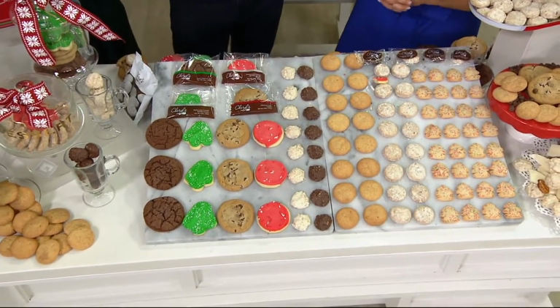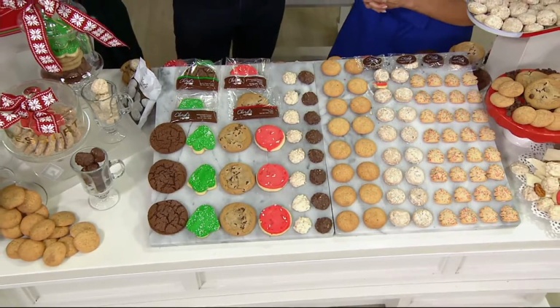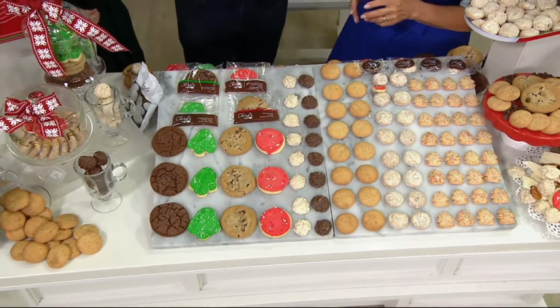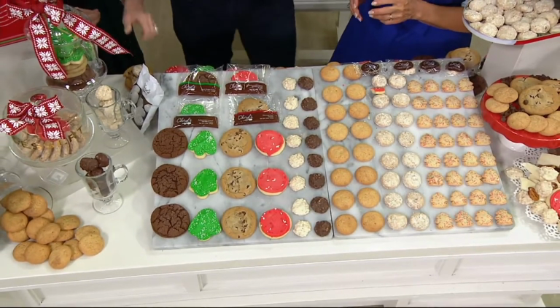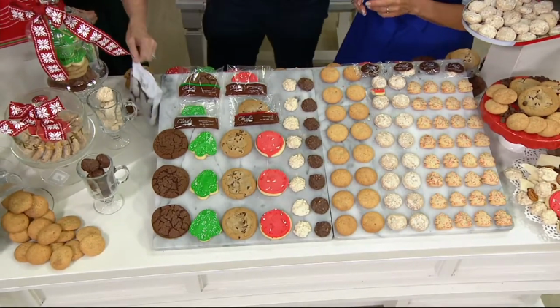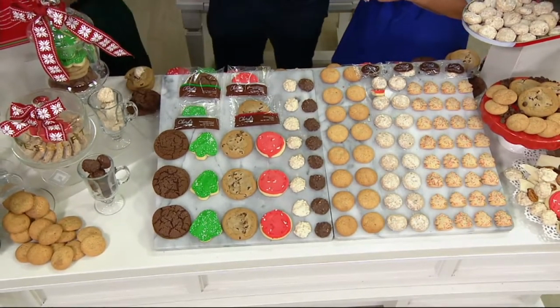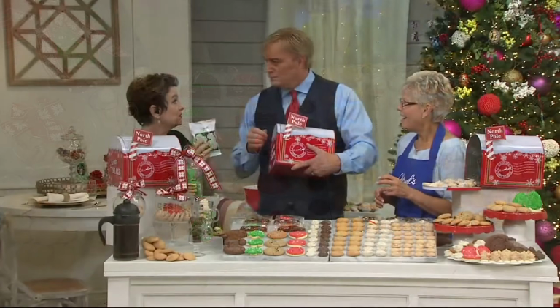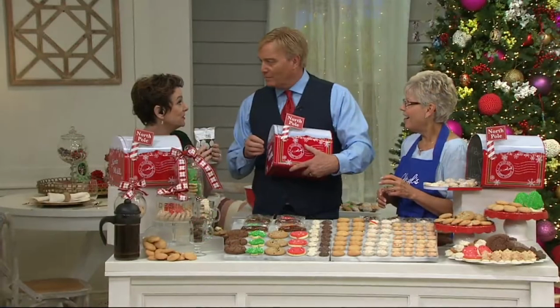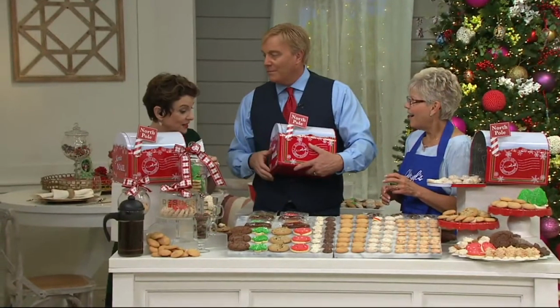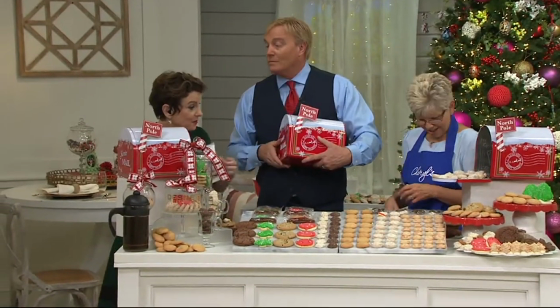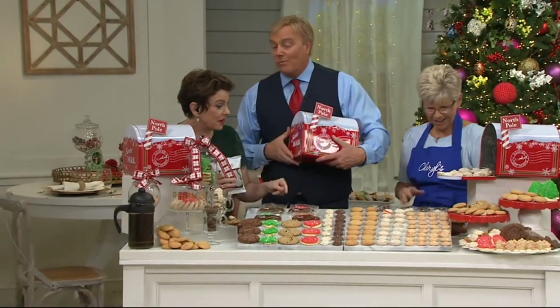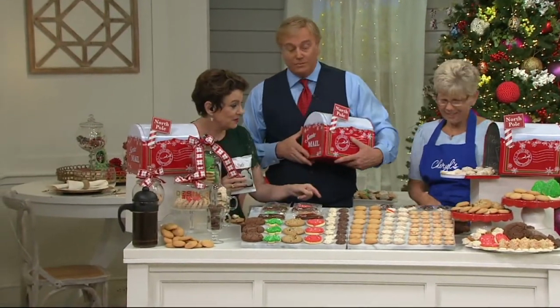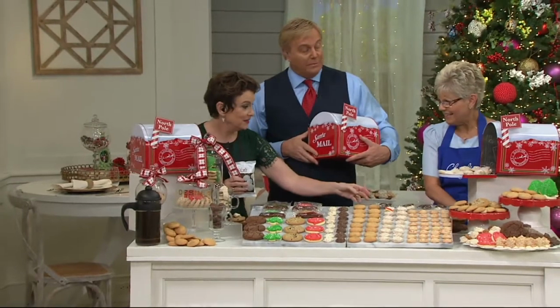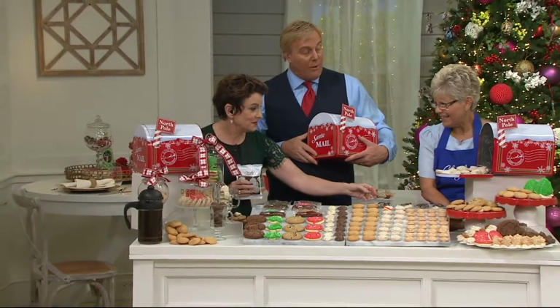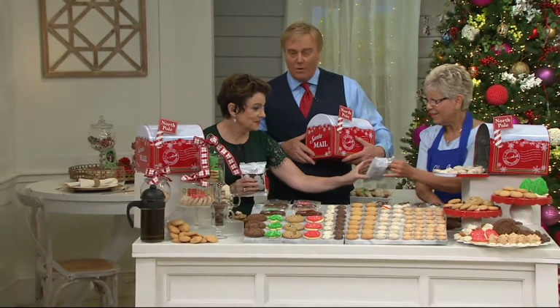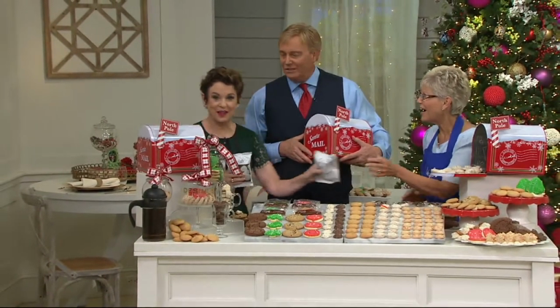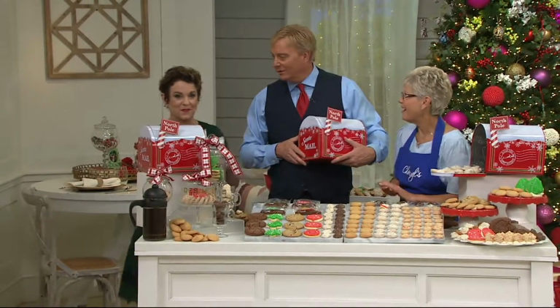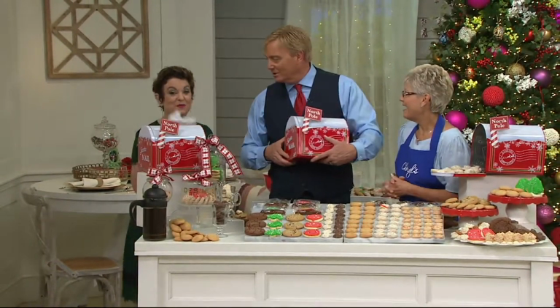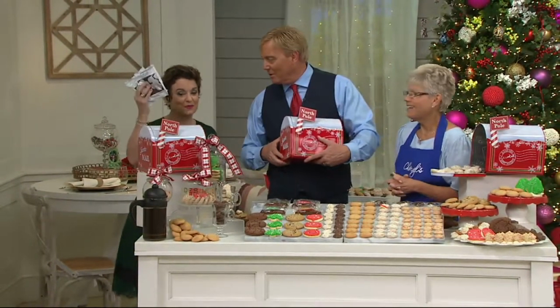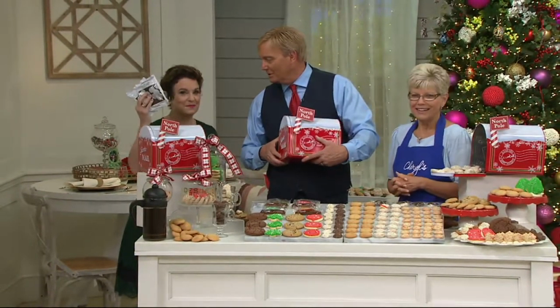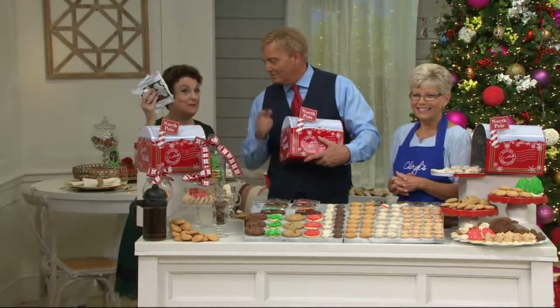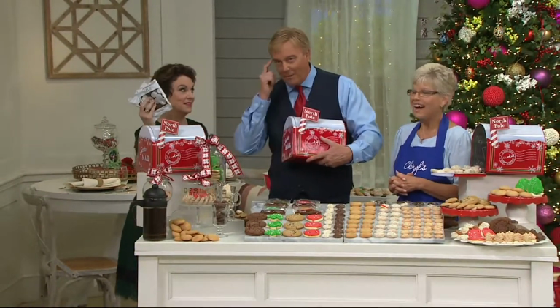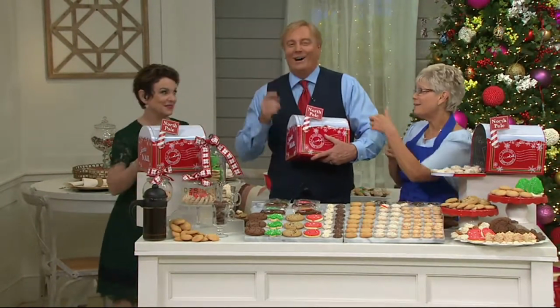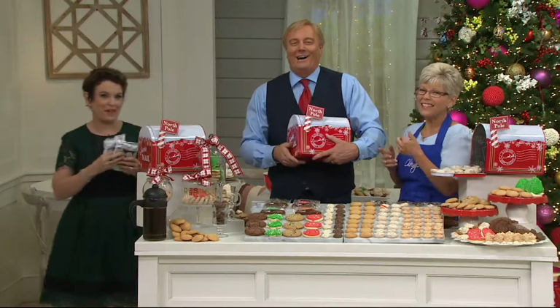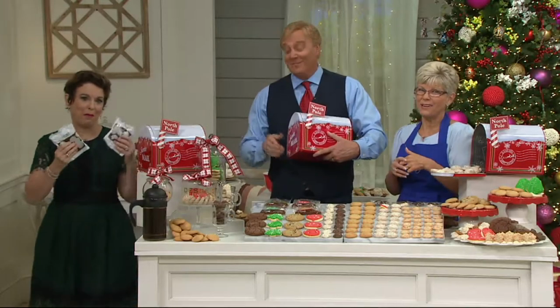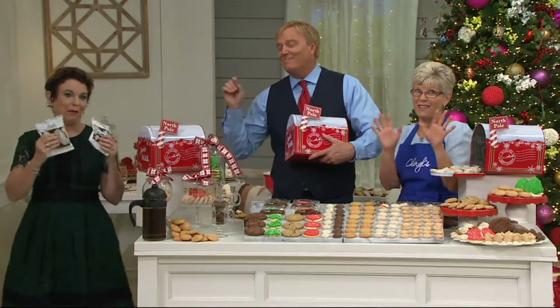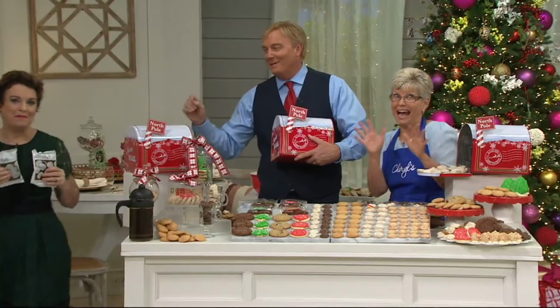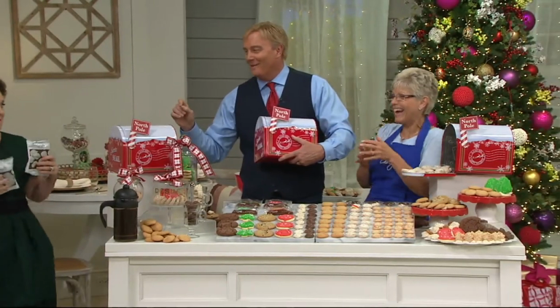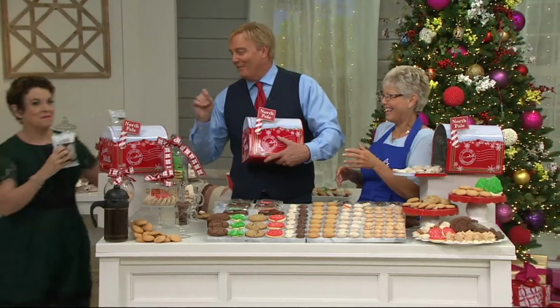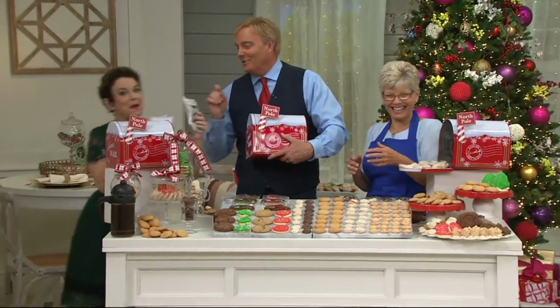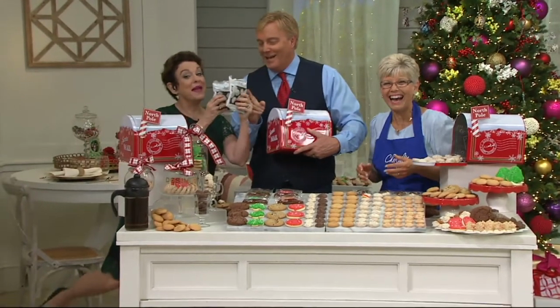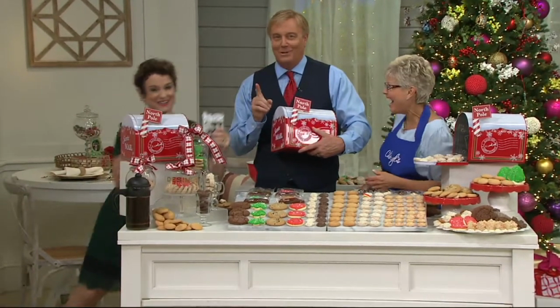I'm going to grab a couple of these and put them in our today's special value tin. Can I take a couple? Always thinking! Maybe they'll make it in there too — I think they're one of her favorites. They better be in that bag.